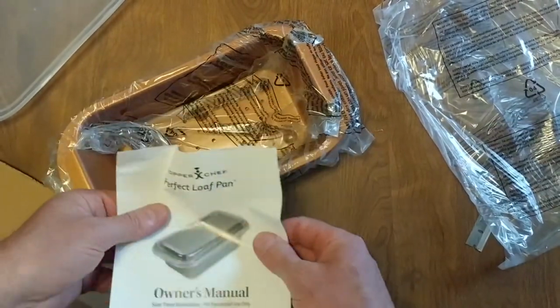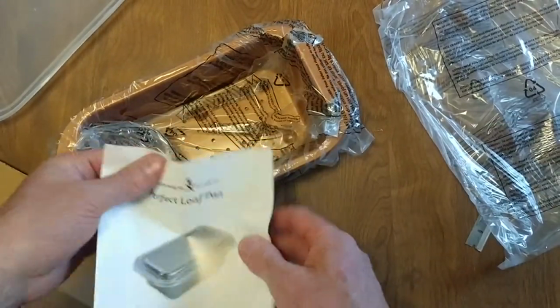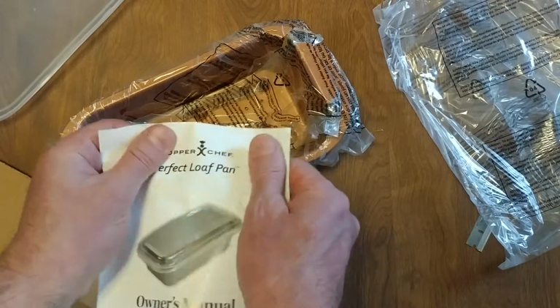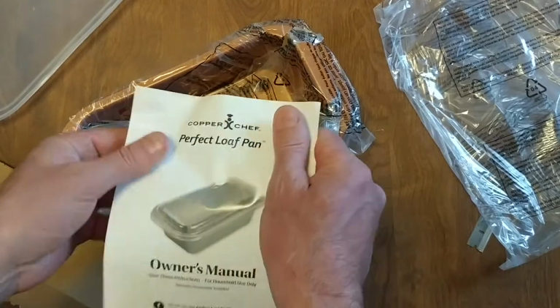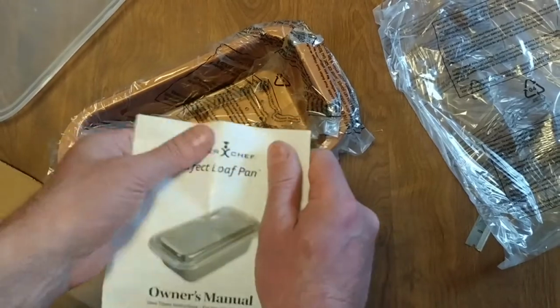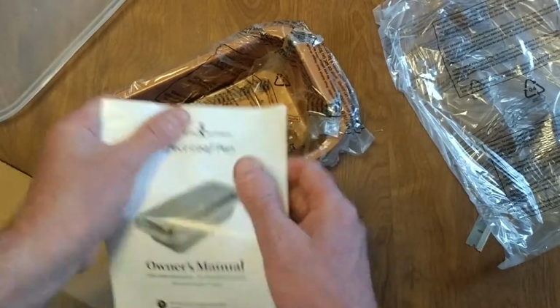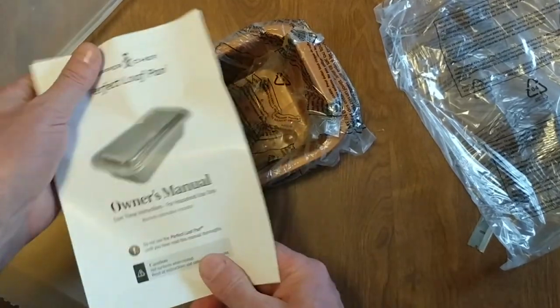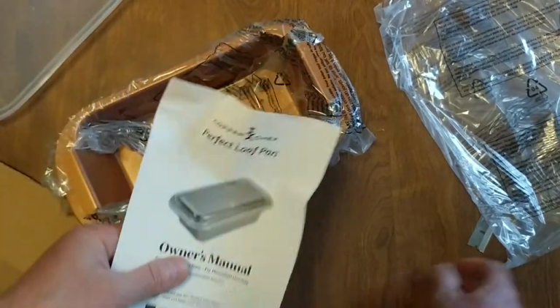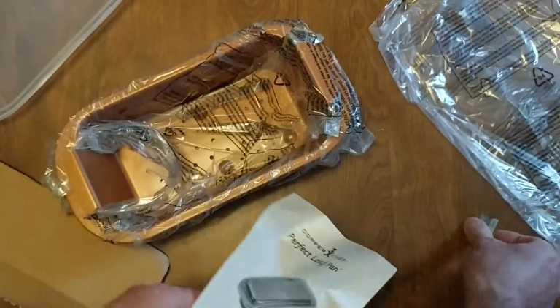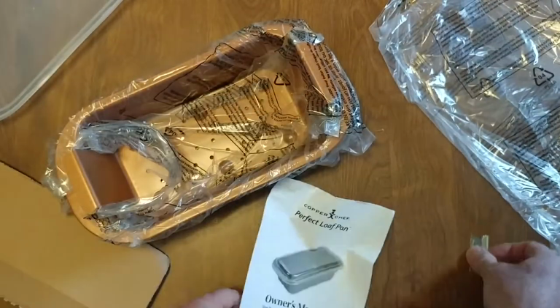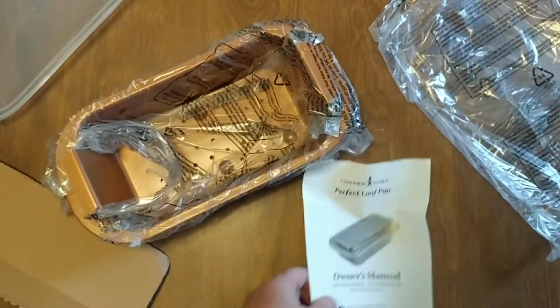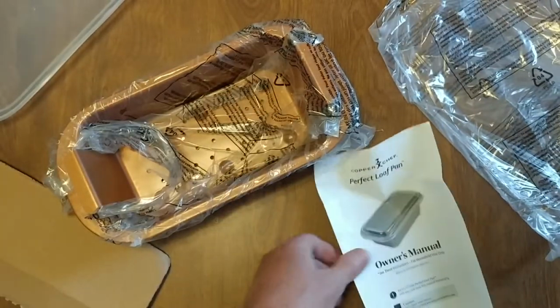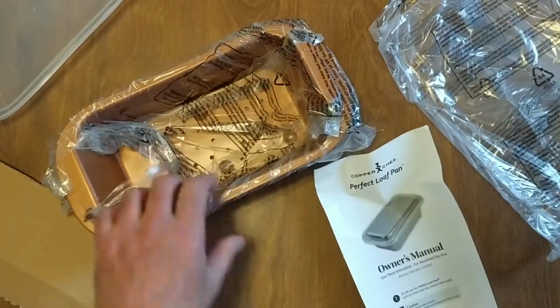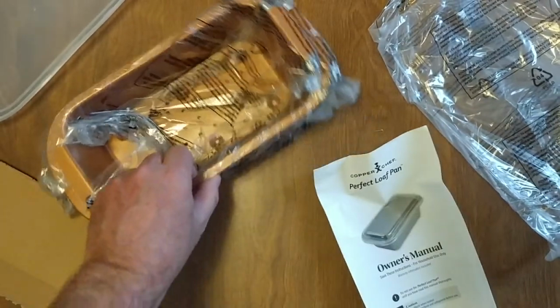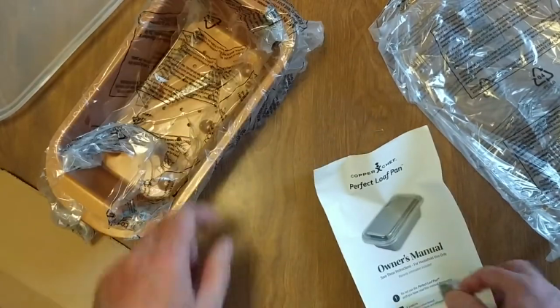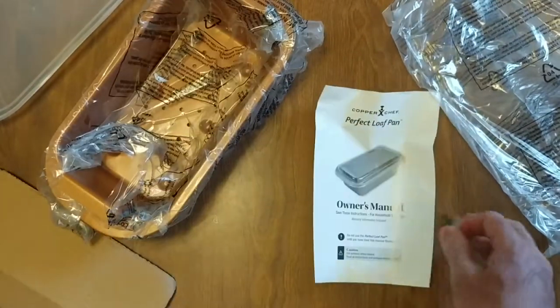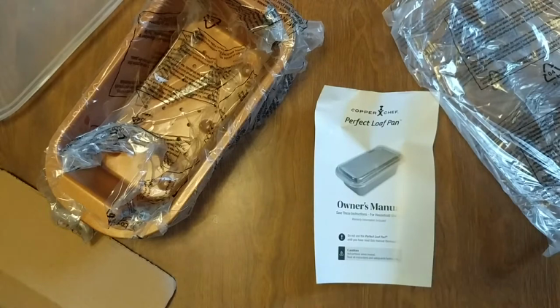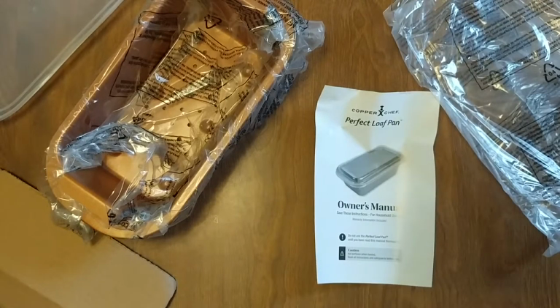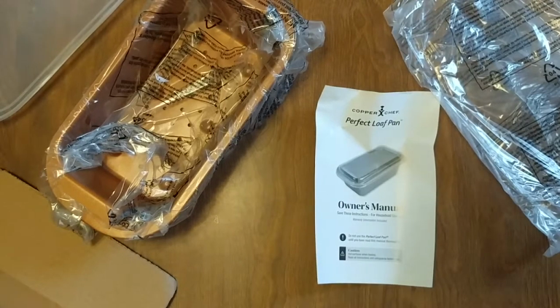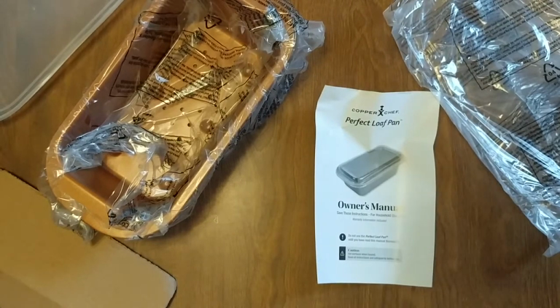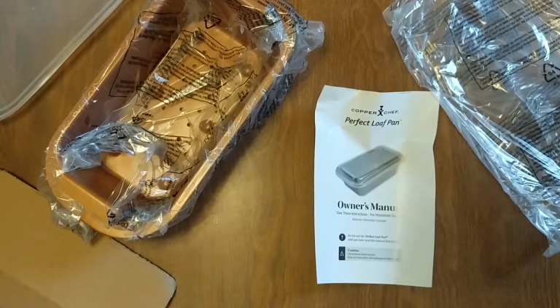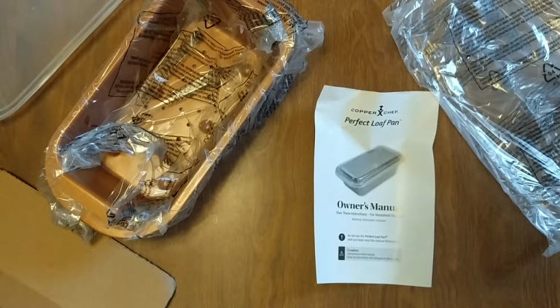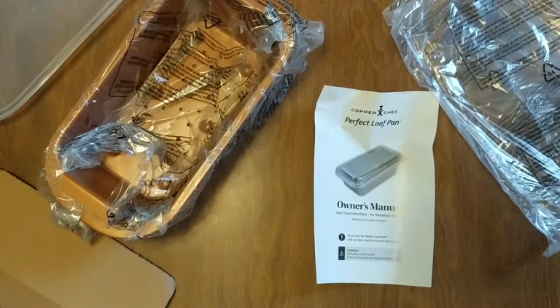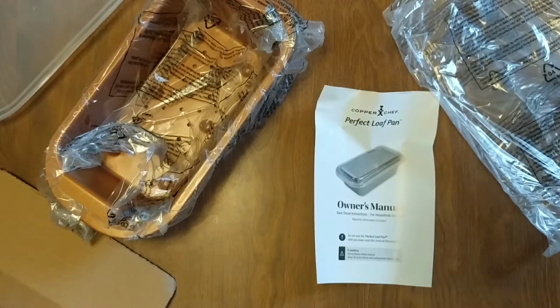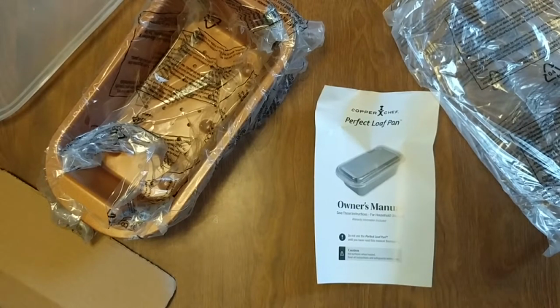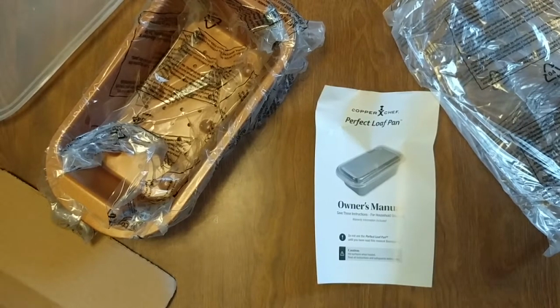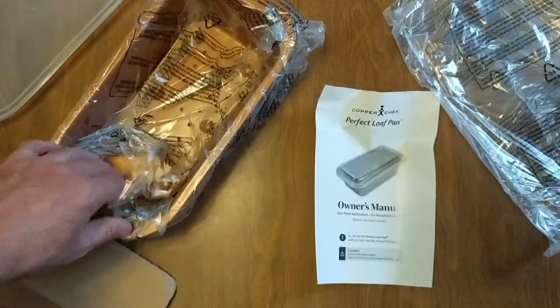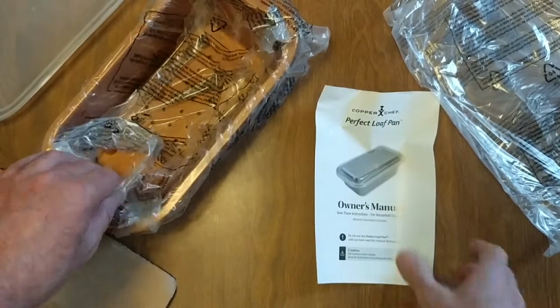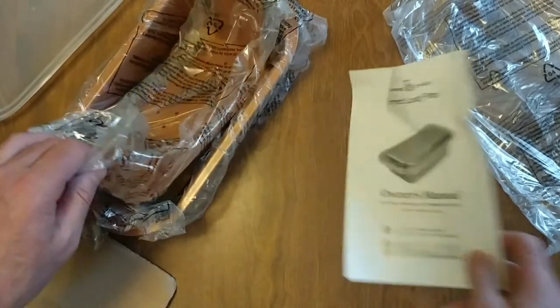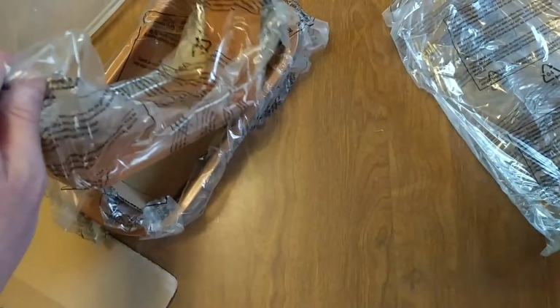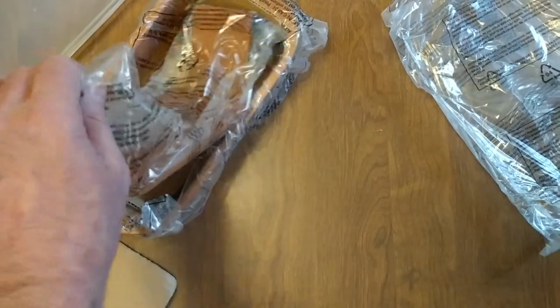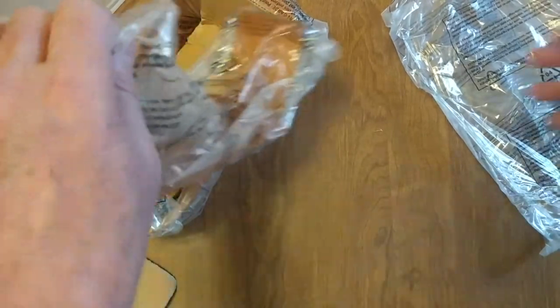But it comes along with it if you're into doing more of that strudel stuff. There's an owner's manual — pretty much probably says who knows — I'm going to throw it out in the recycling bin.